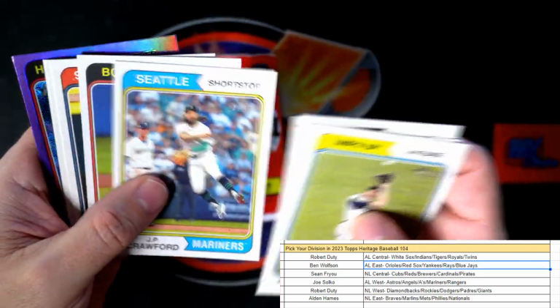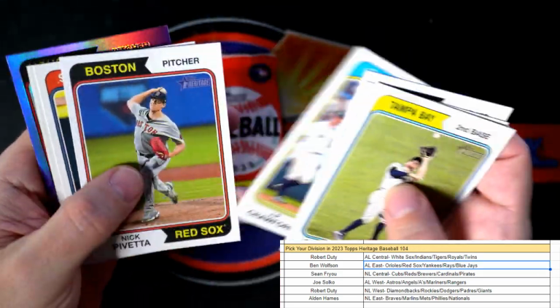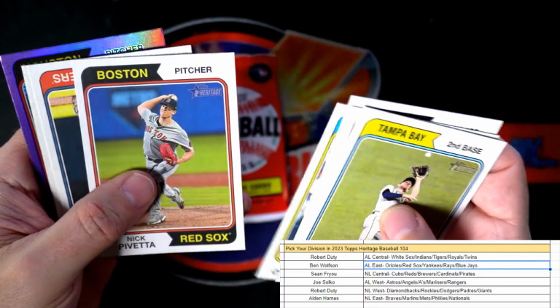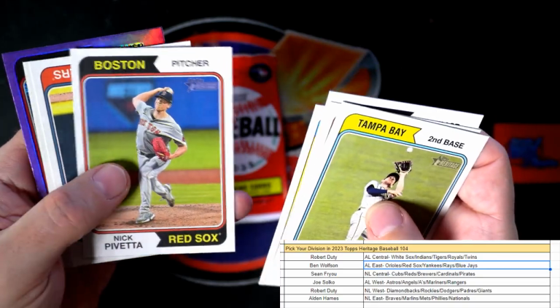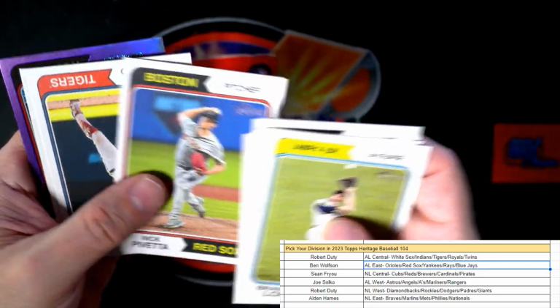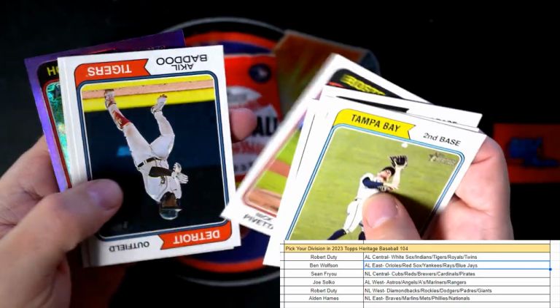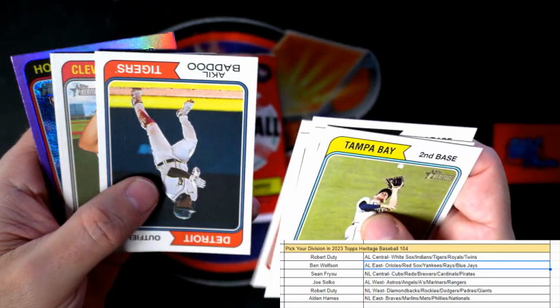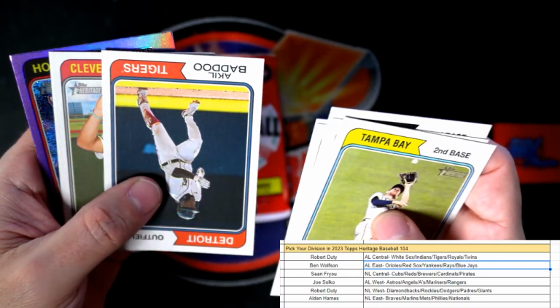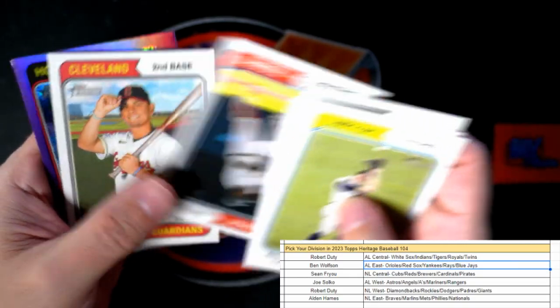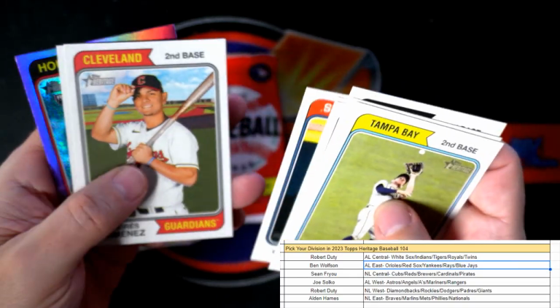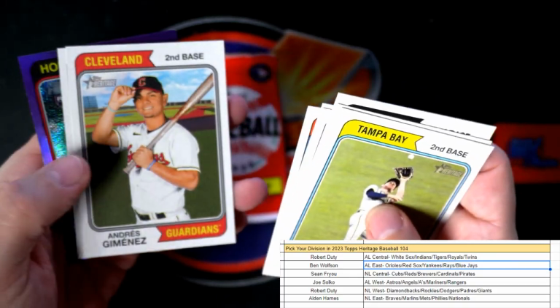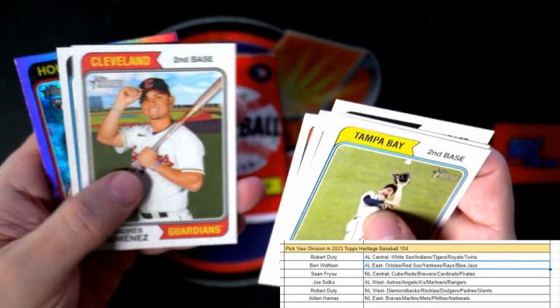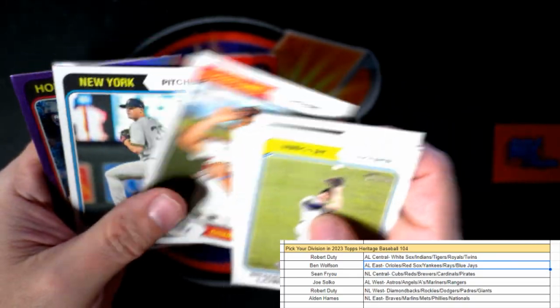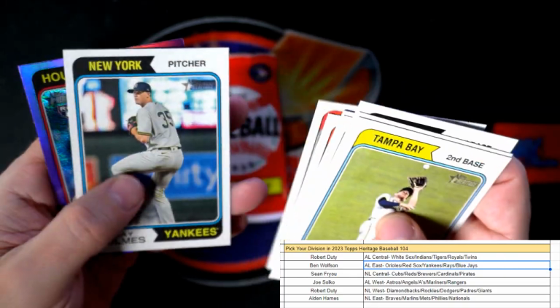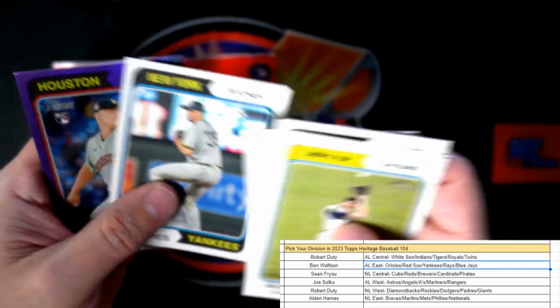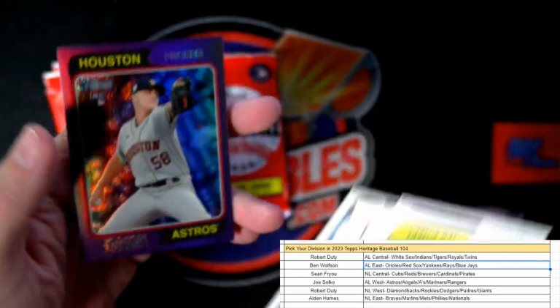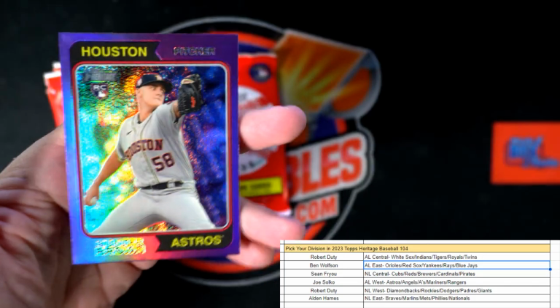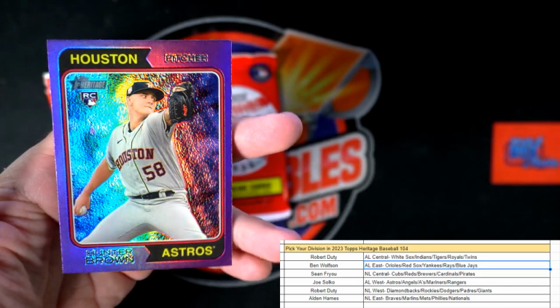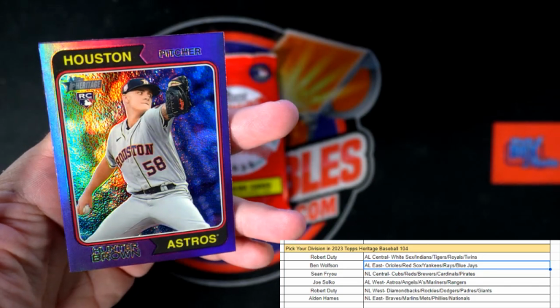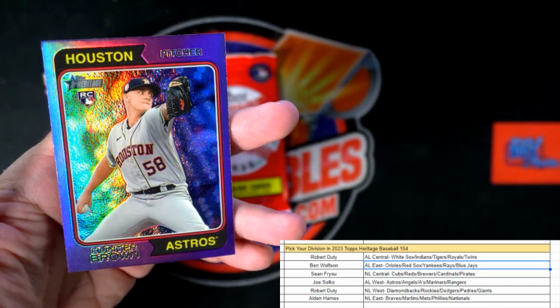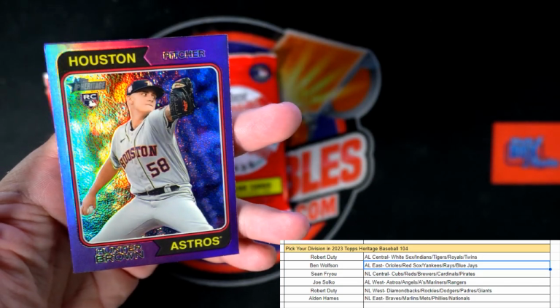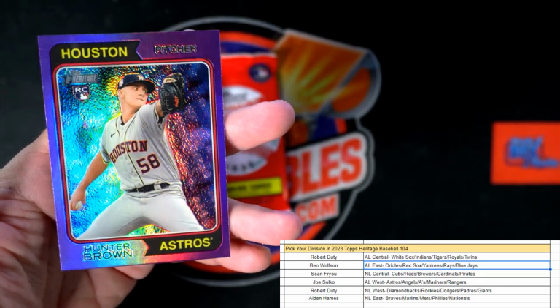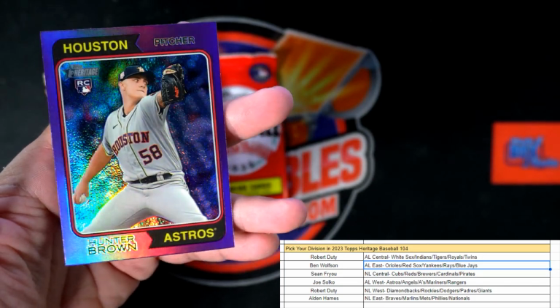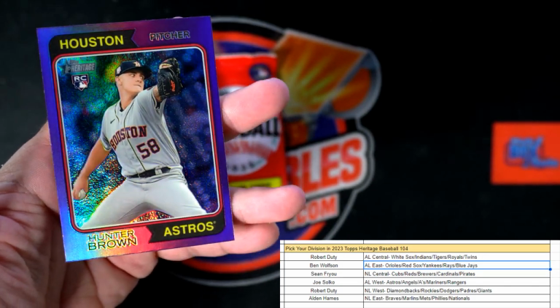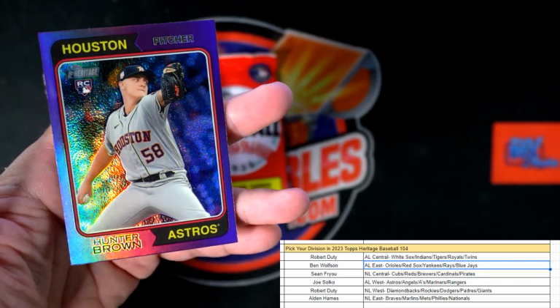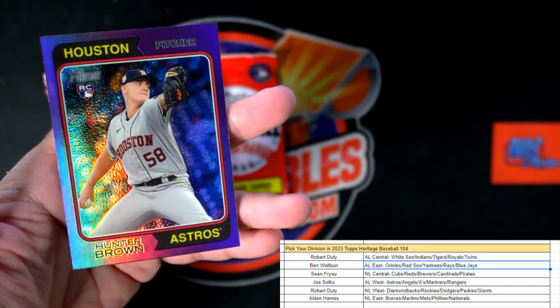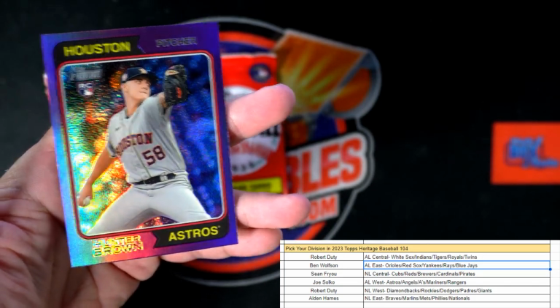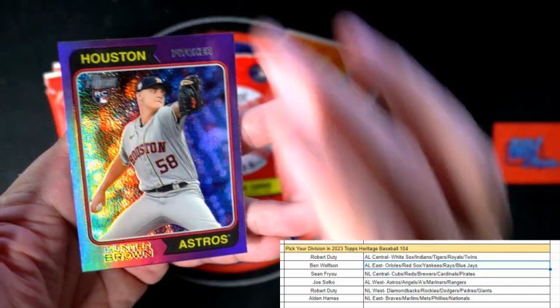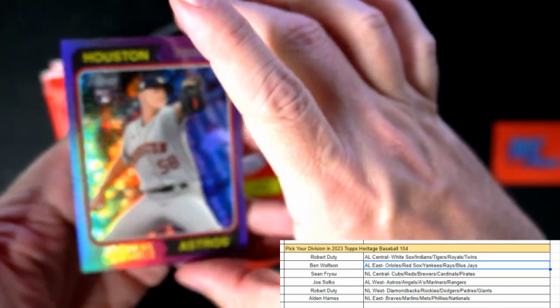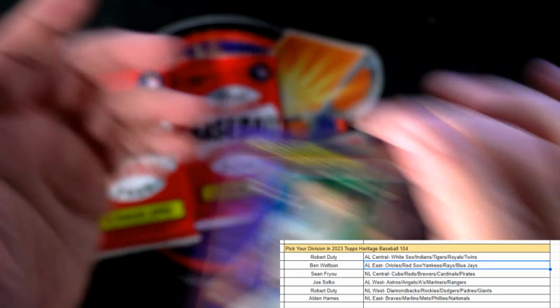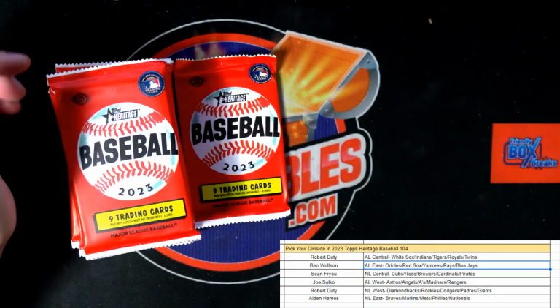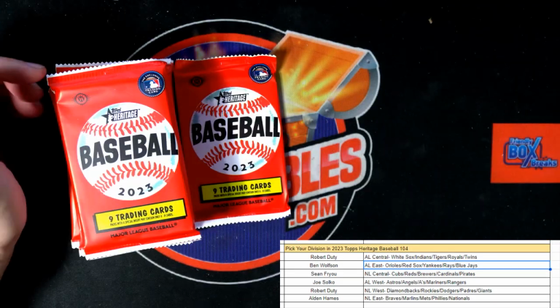Next up — Mike Pivetta, Red Sox. And we got an American League West — Joe S, Hunter Brown rookie card coming out to you, Joe!